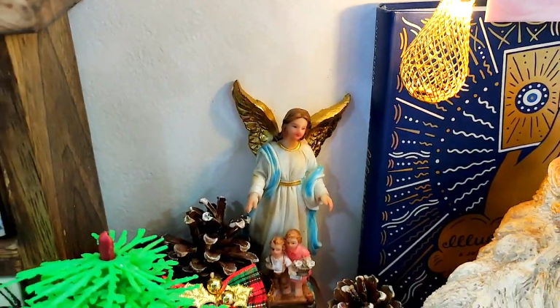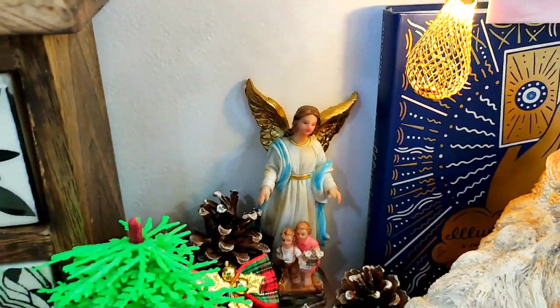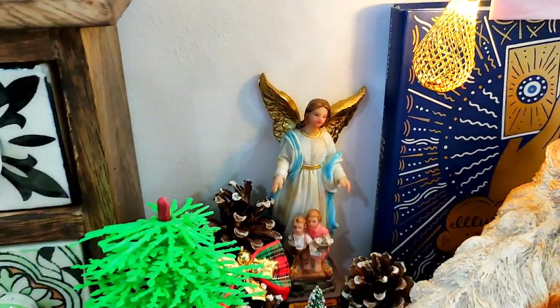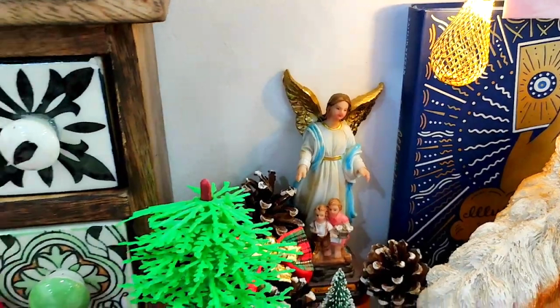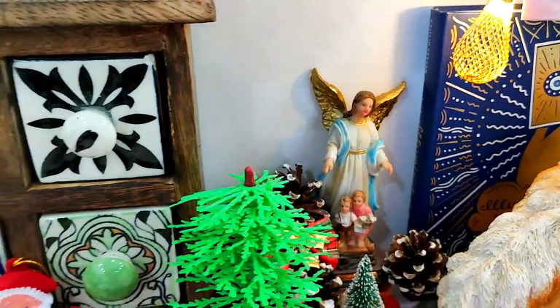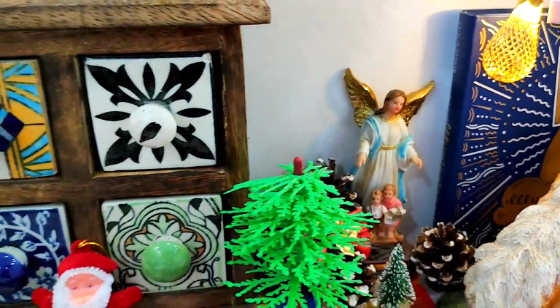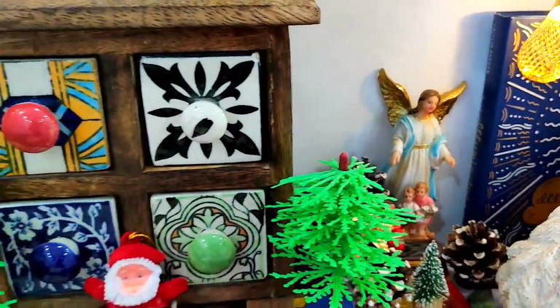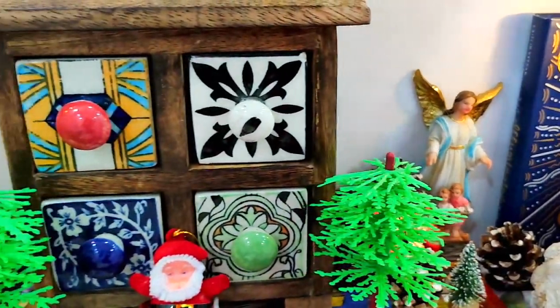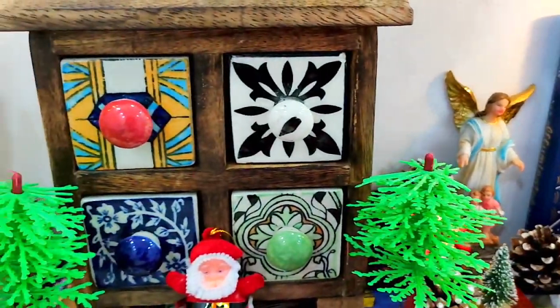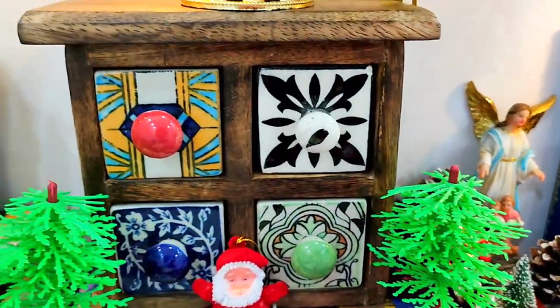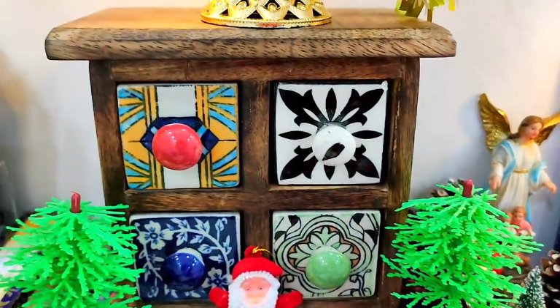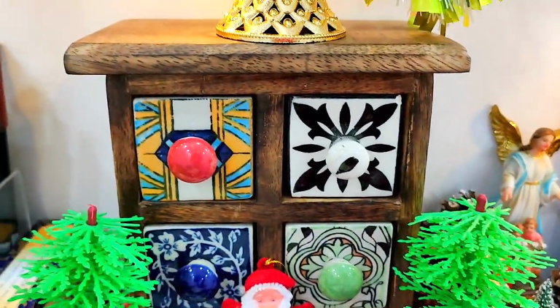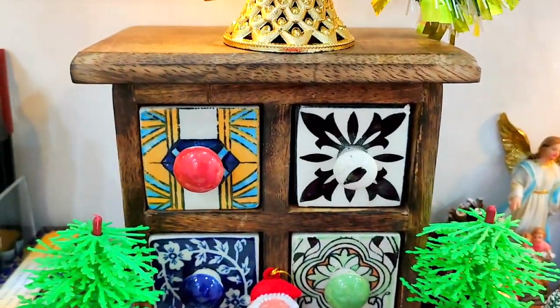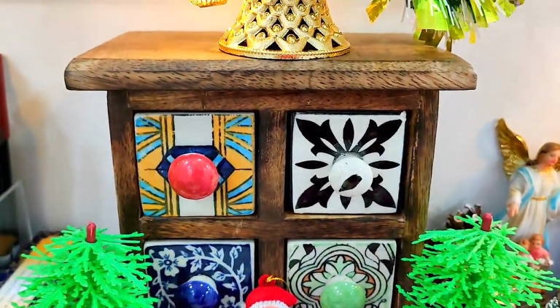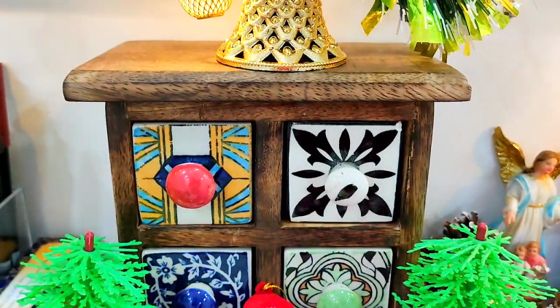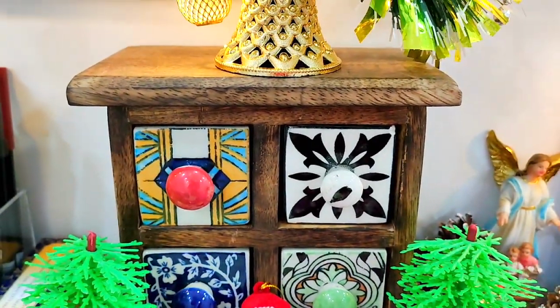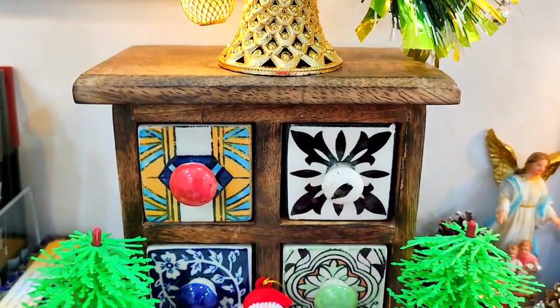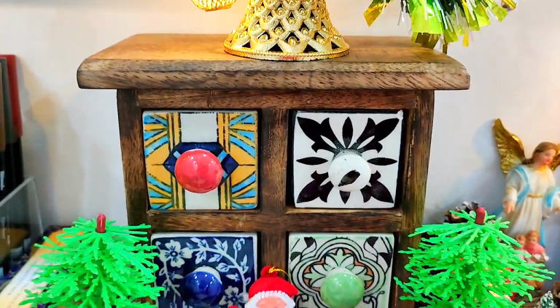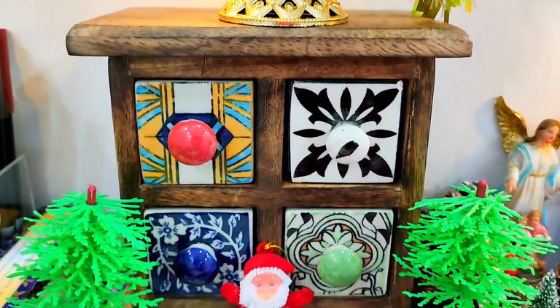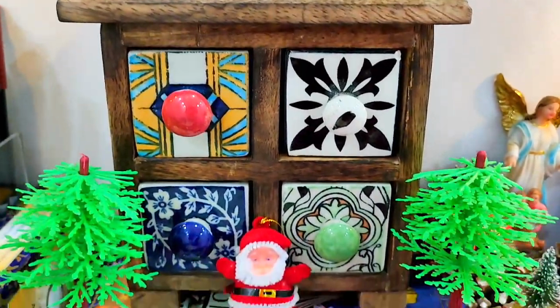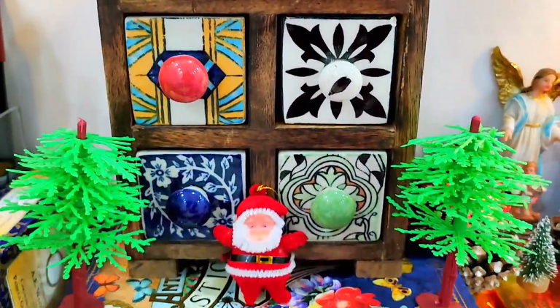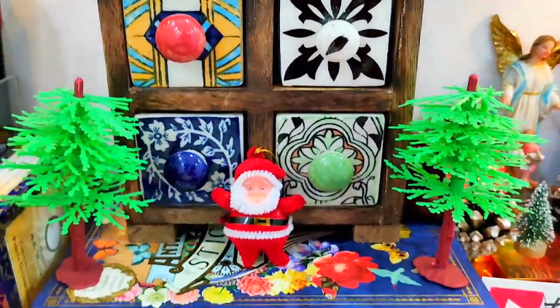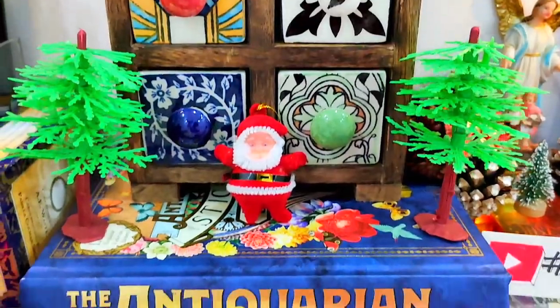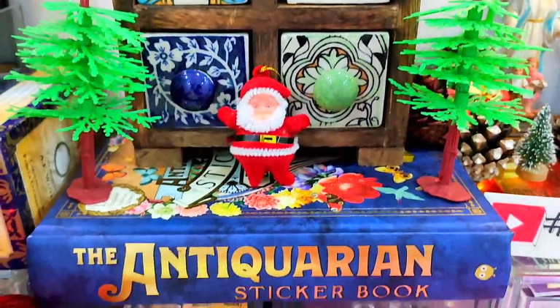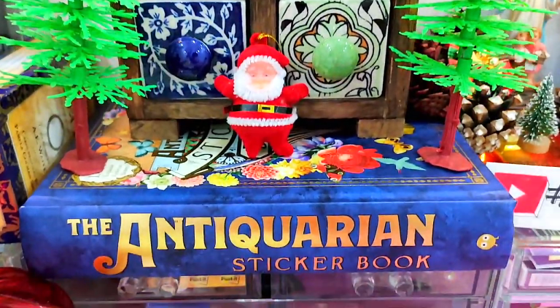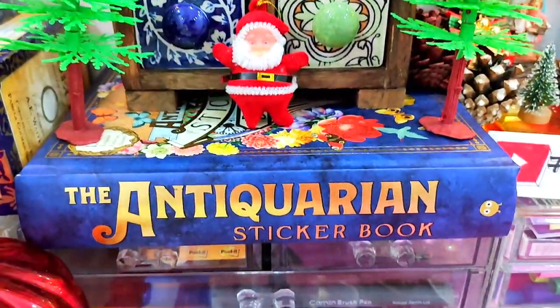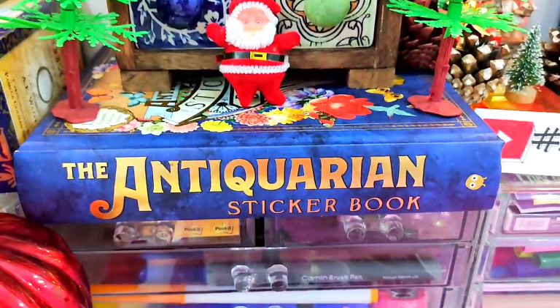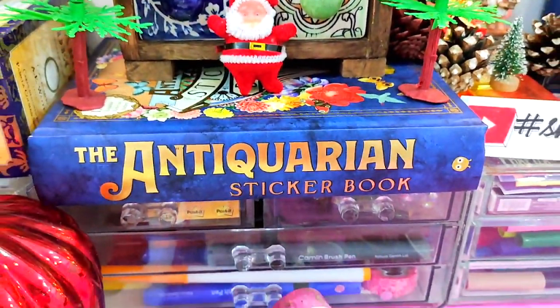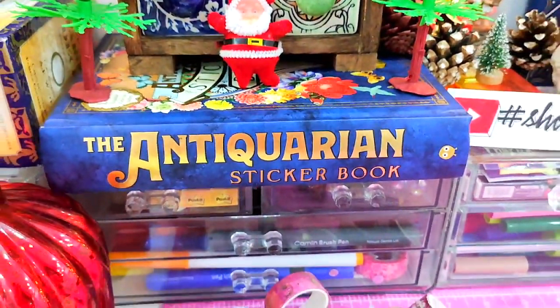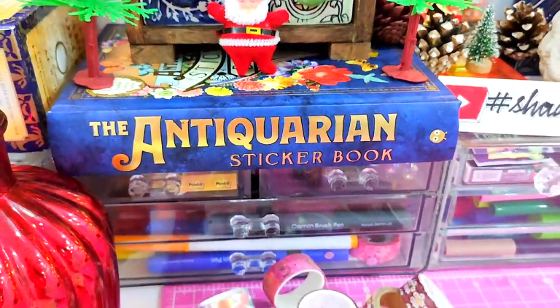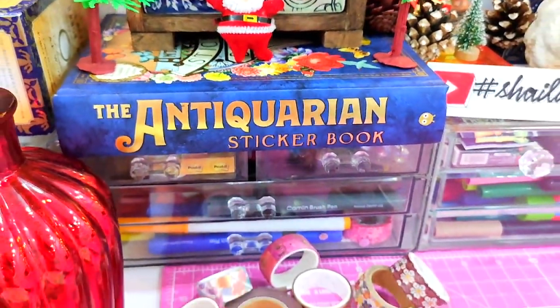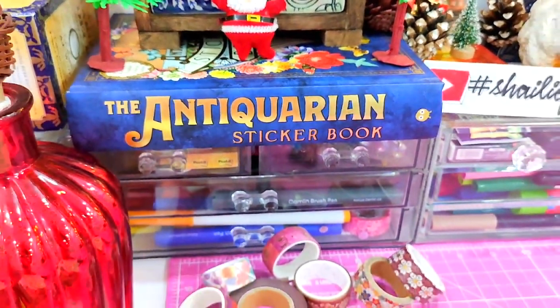This is a chest of drawers that I bought in Mussoorie and I really love it. The design and the aesthetic really are like my vibes.